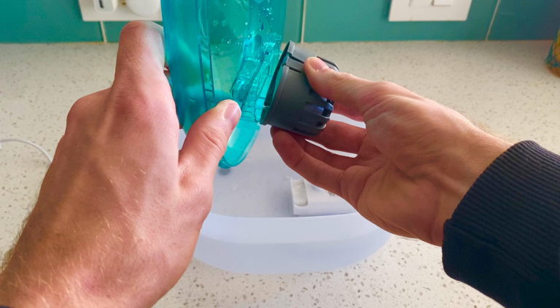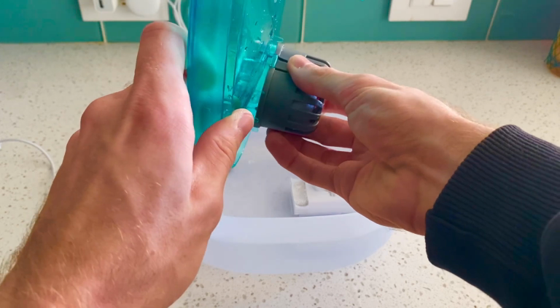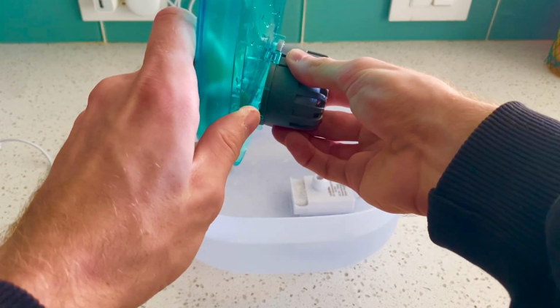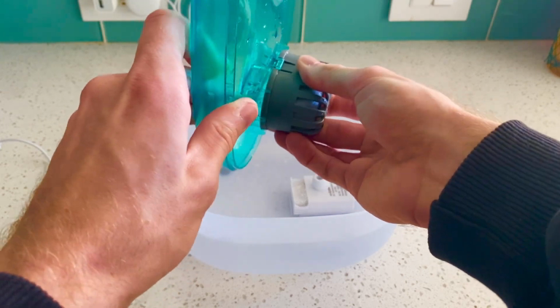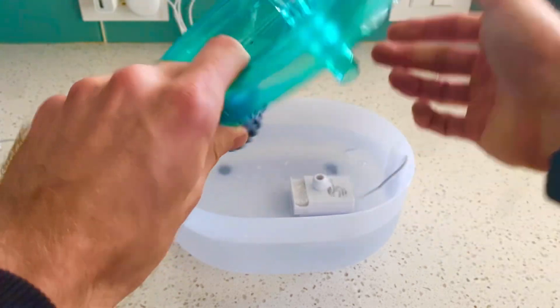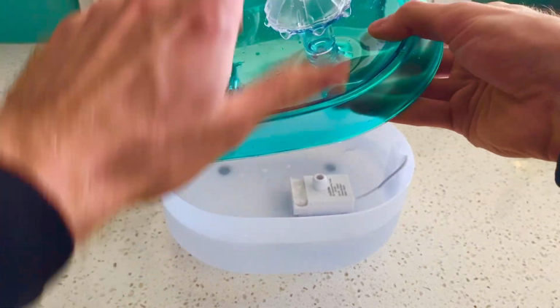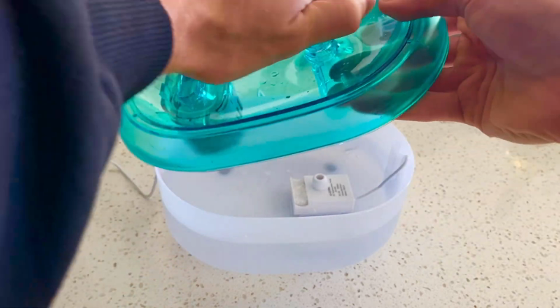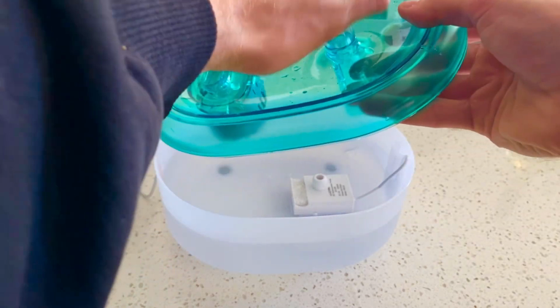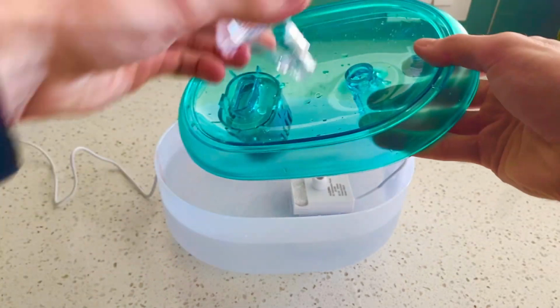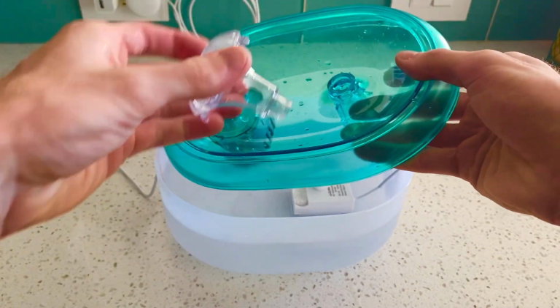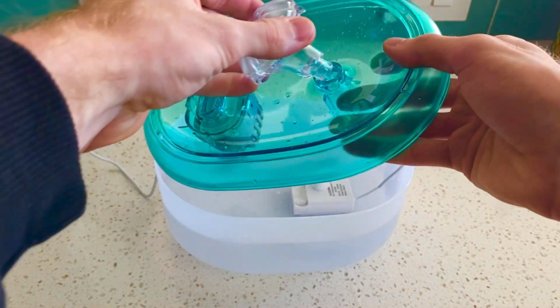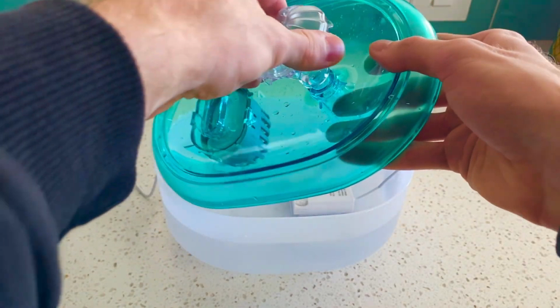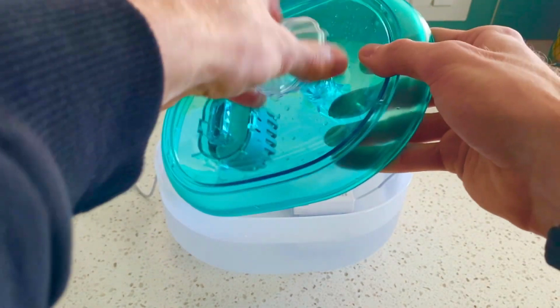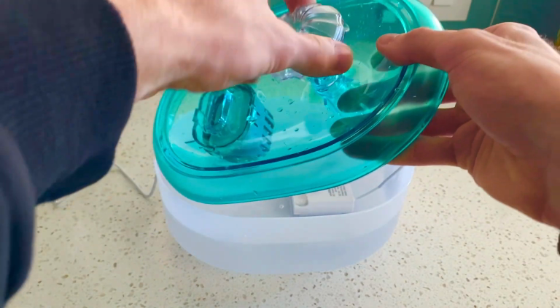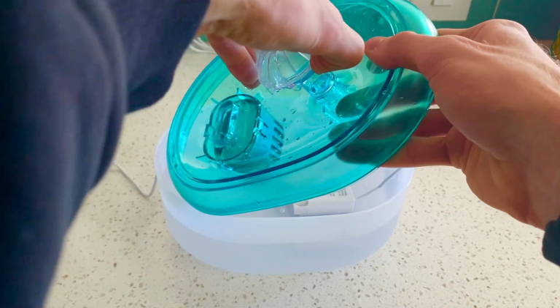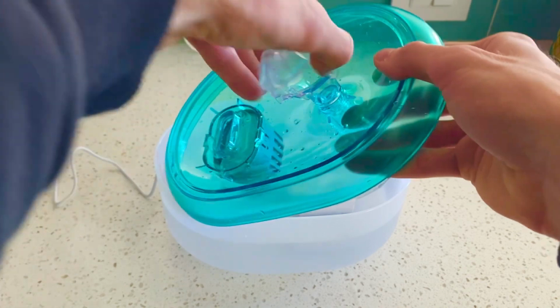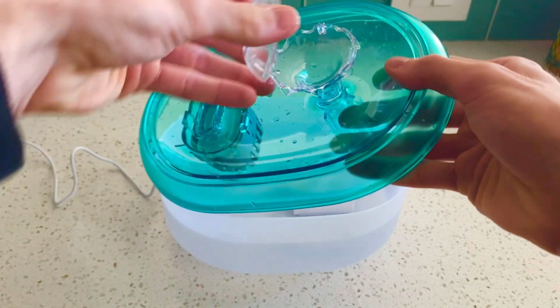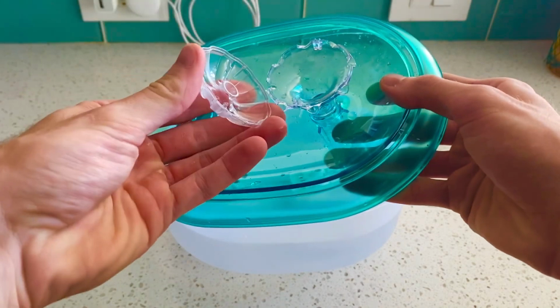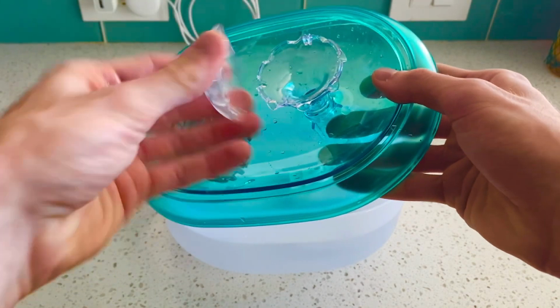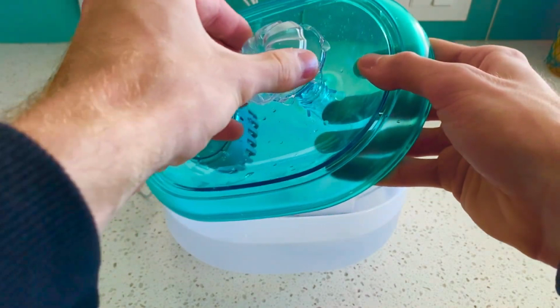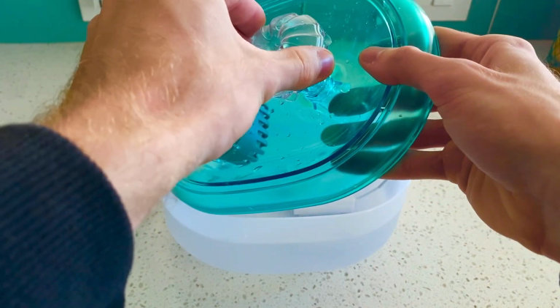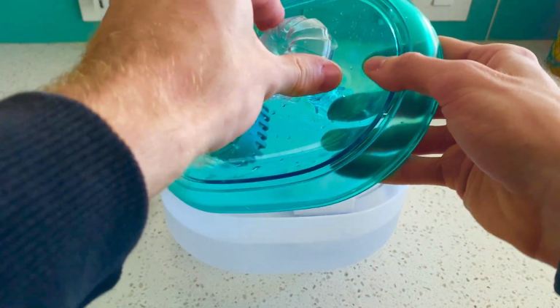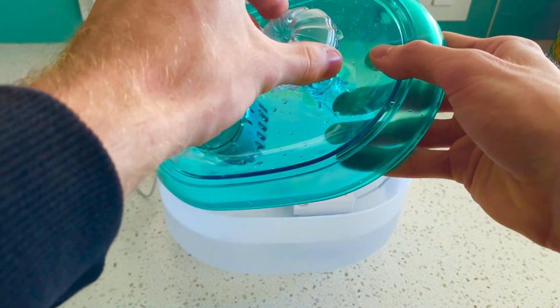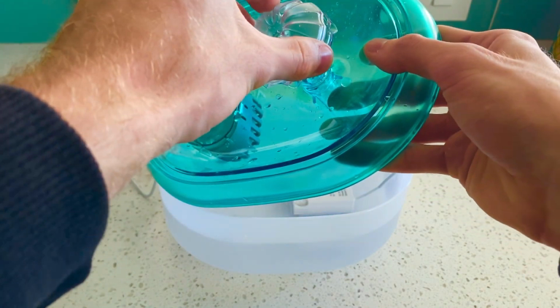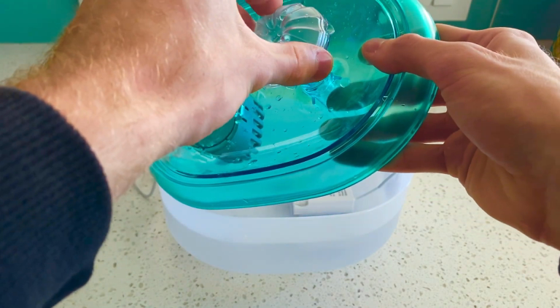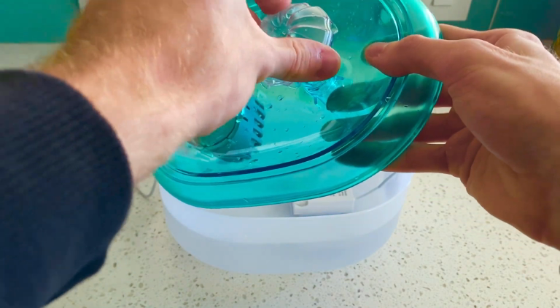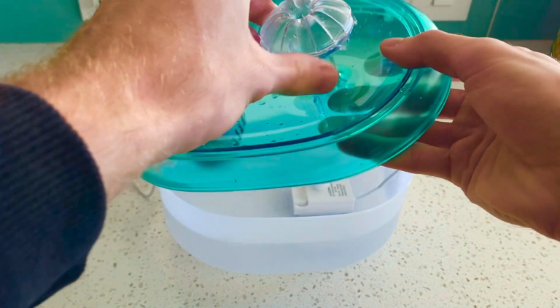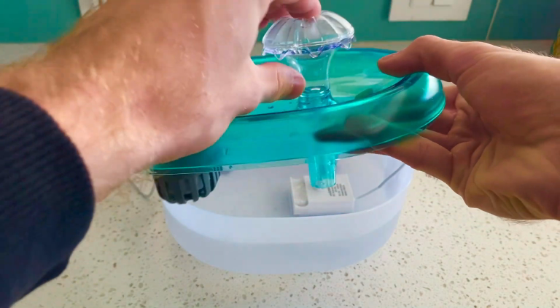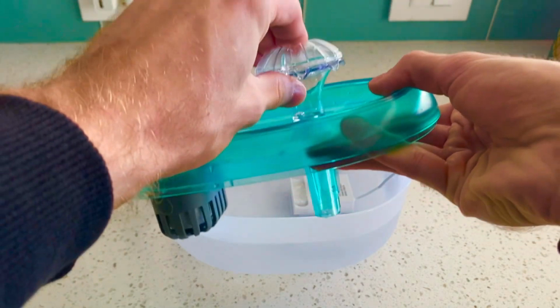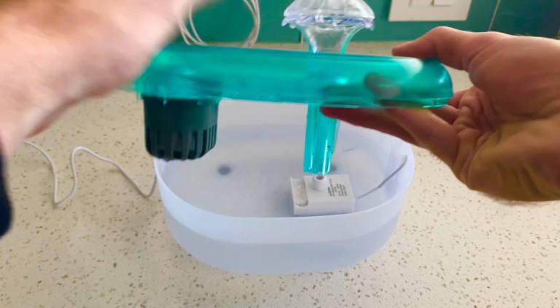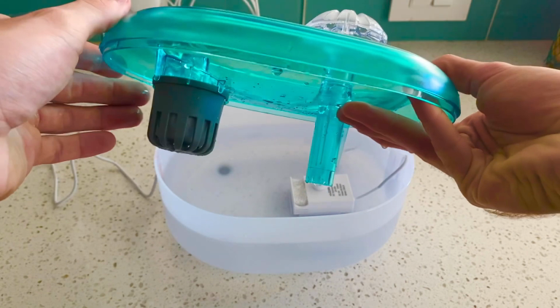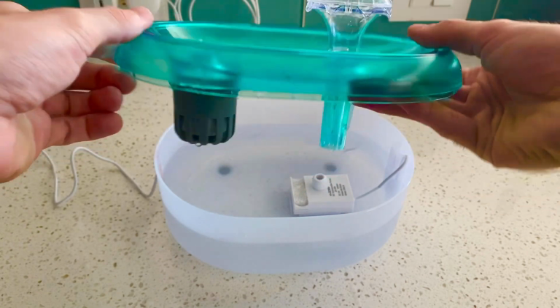Very simple, very easy. All of this comes apart, making it easy to clean. Even this top piece right here comes off, very simple, and popping it back on, also very simple.